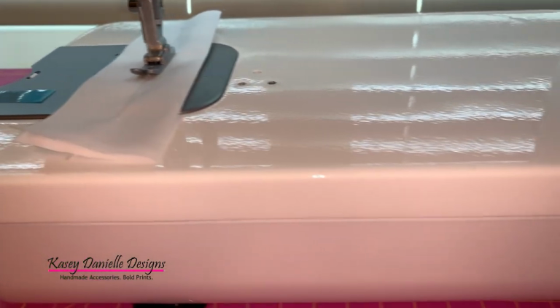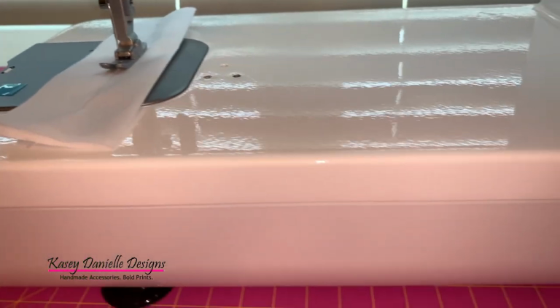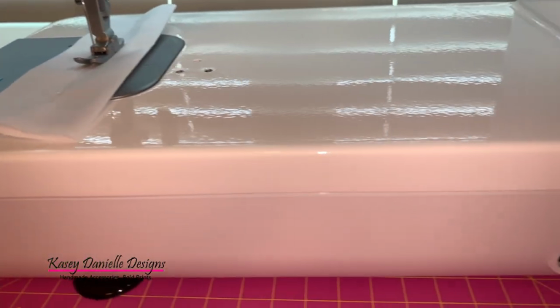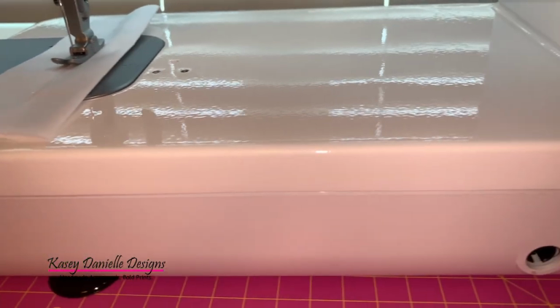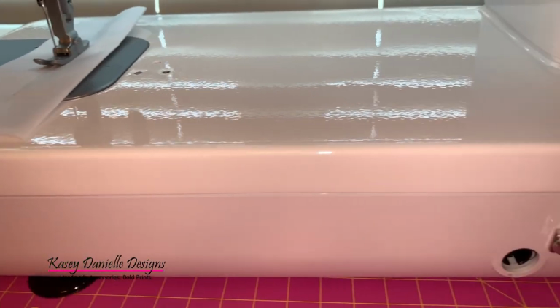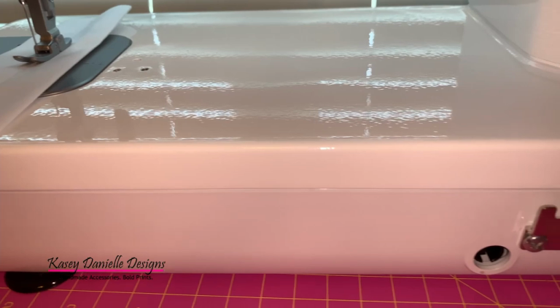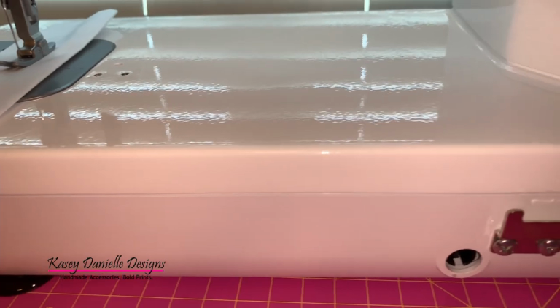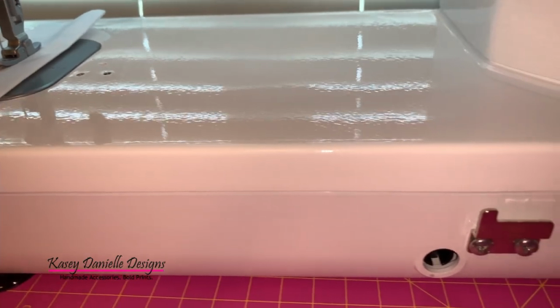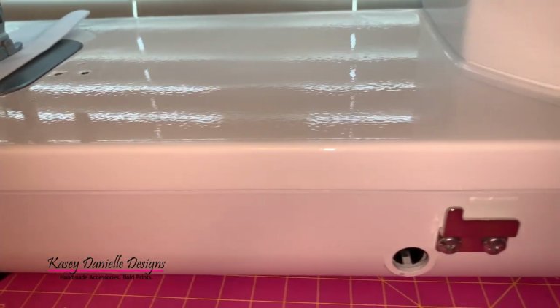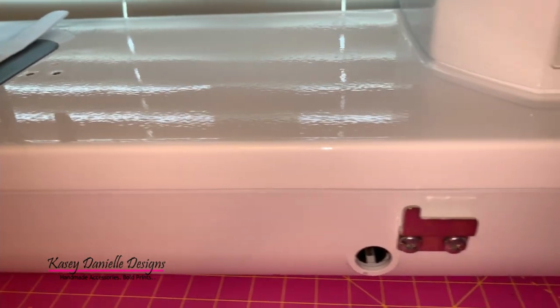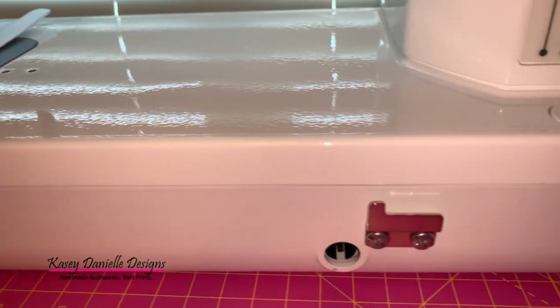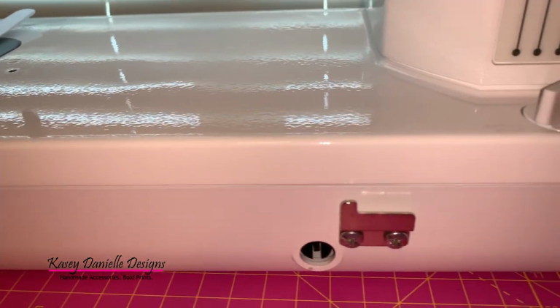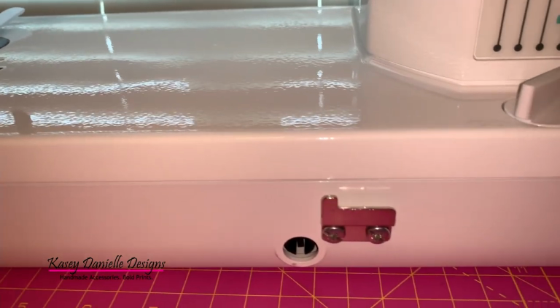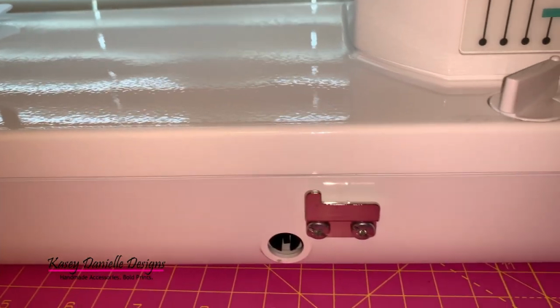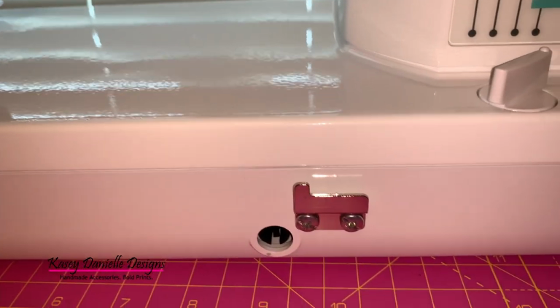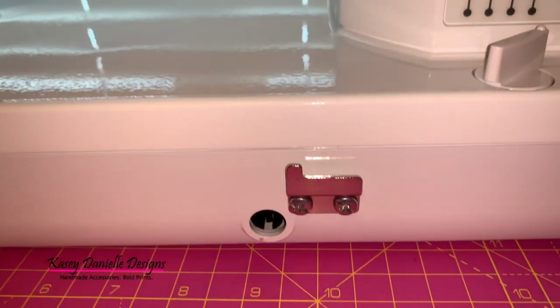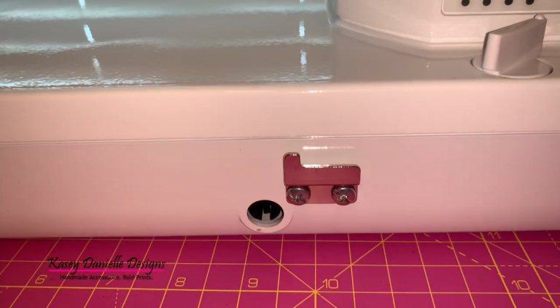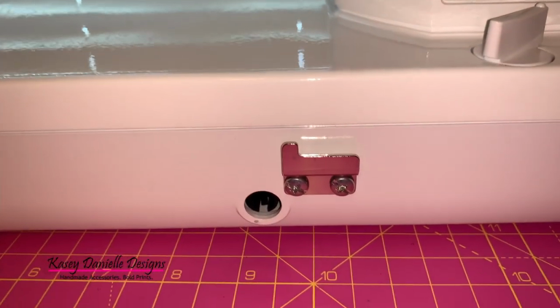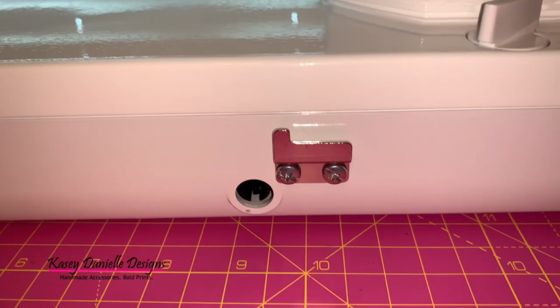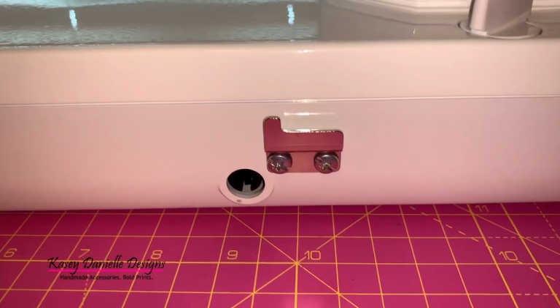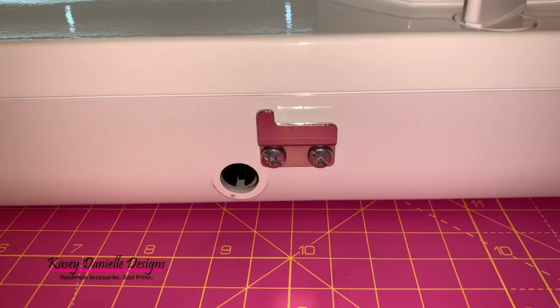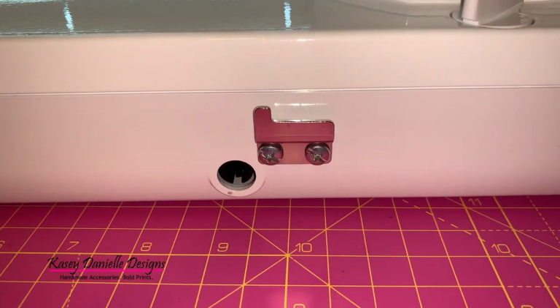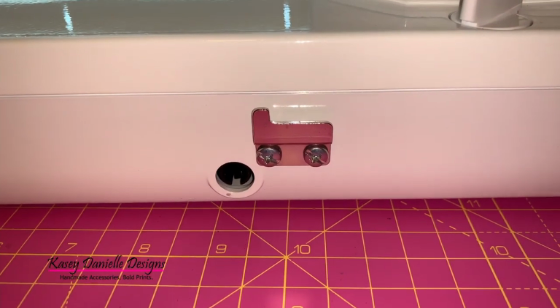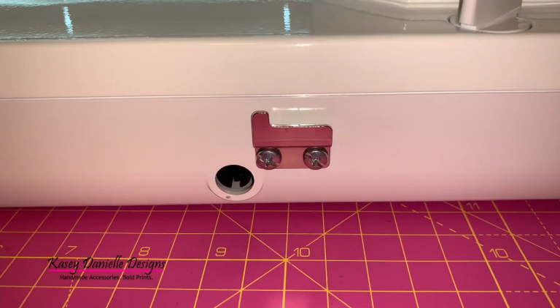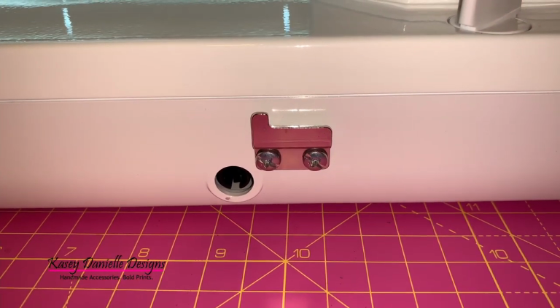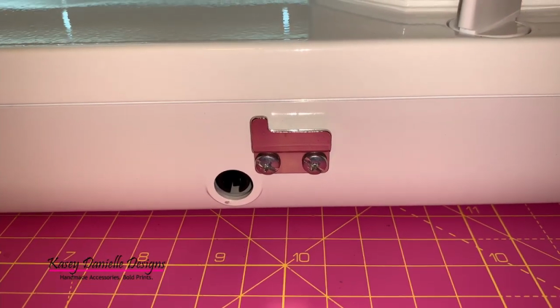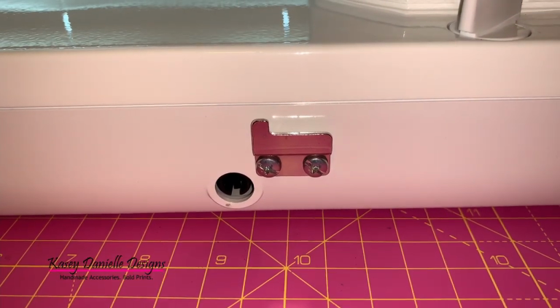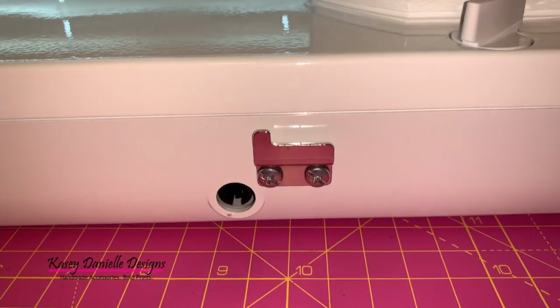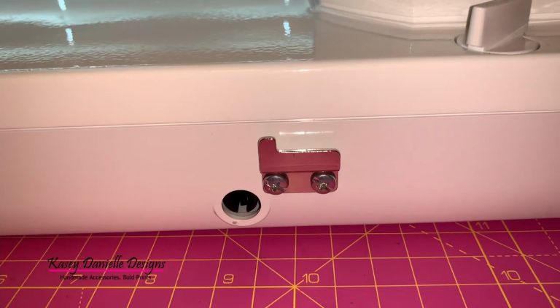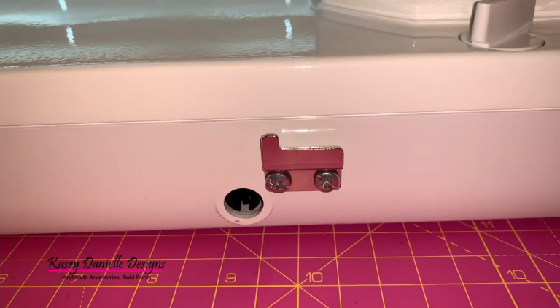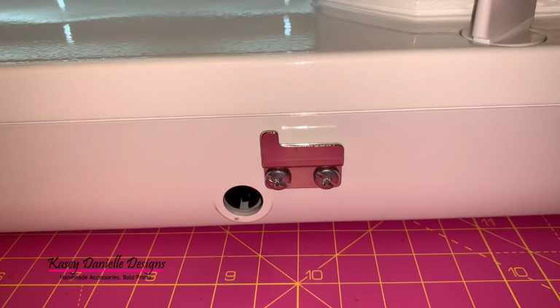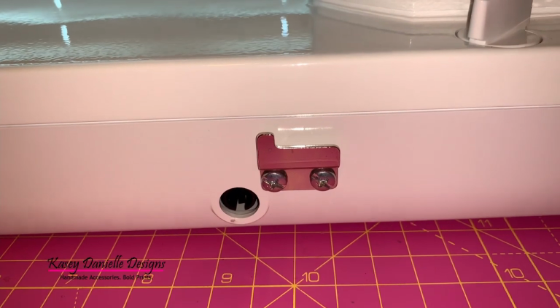The side of this machine contains a socket for the knee lifter. When you receive the machine, you'll notice that the knee lift is located under the fabric extension table for storage.